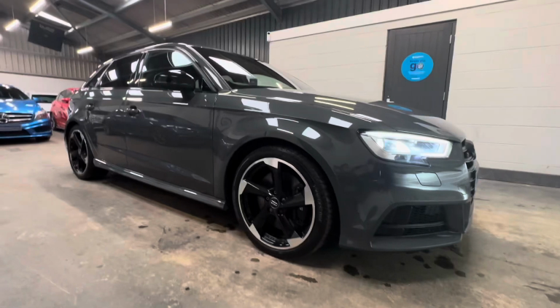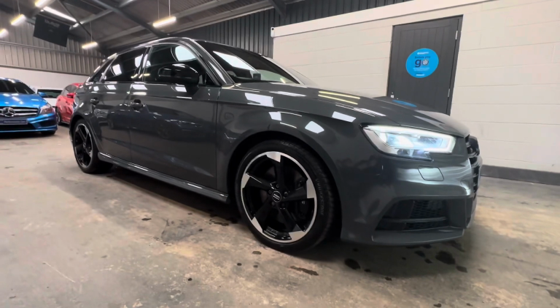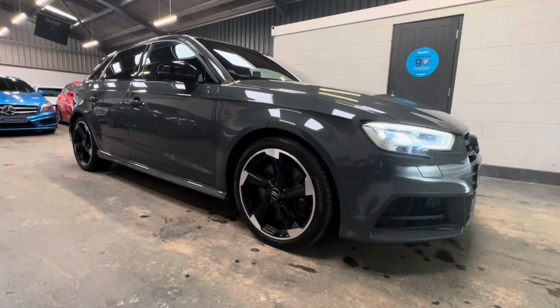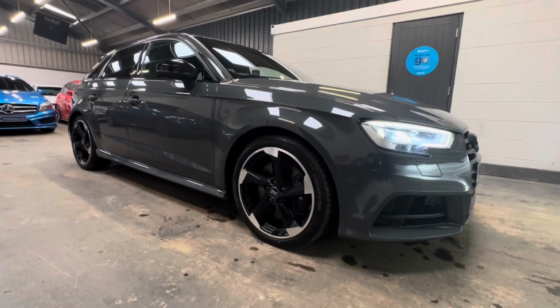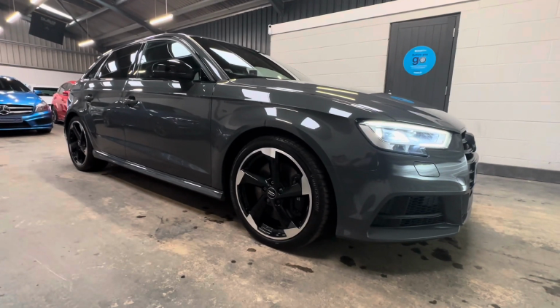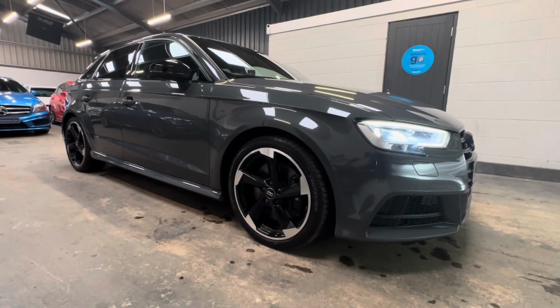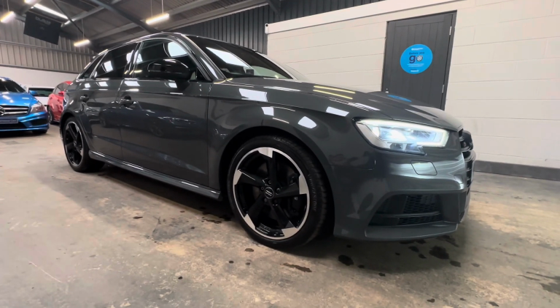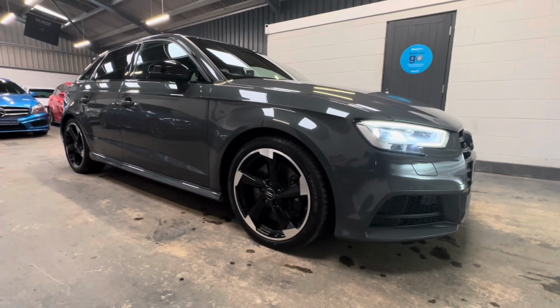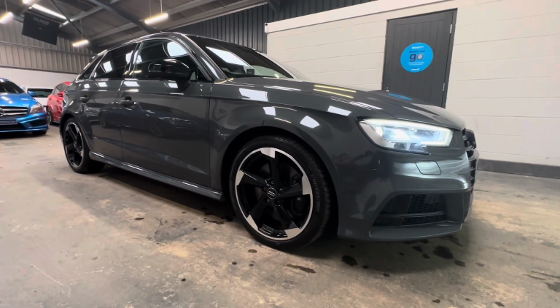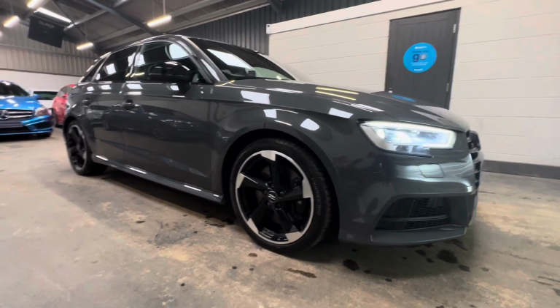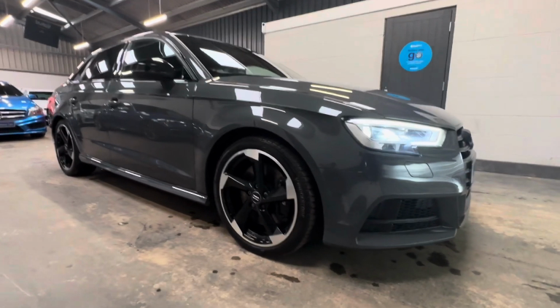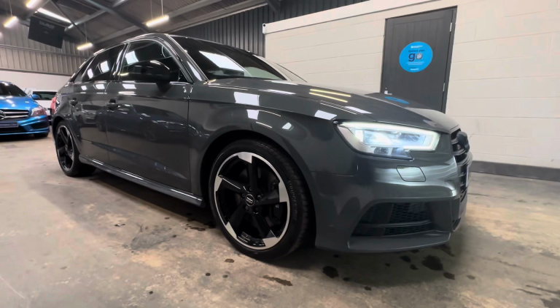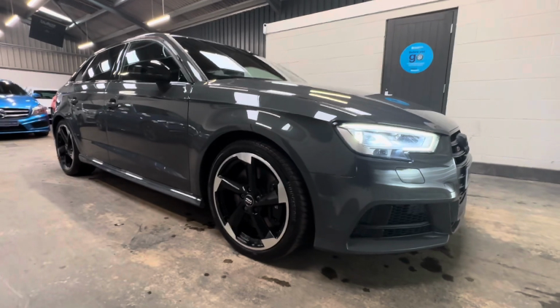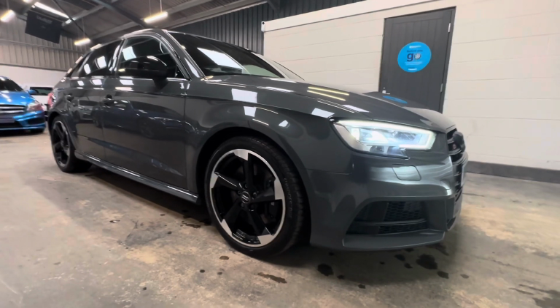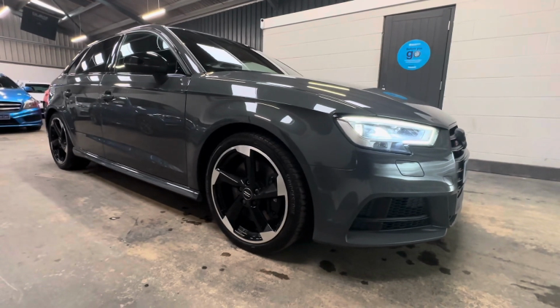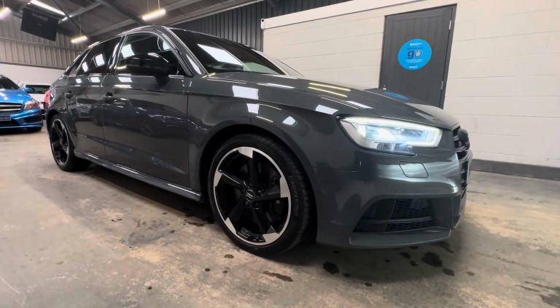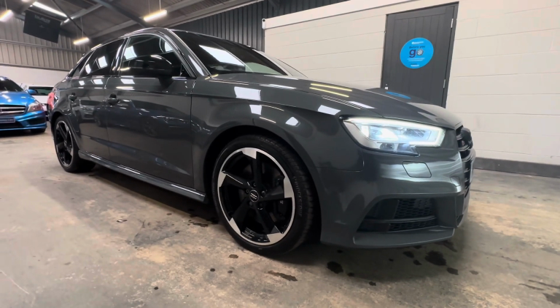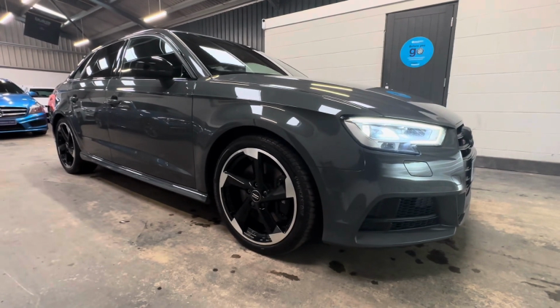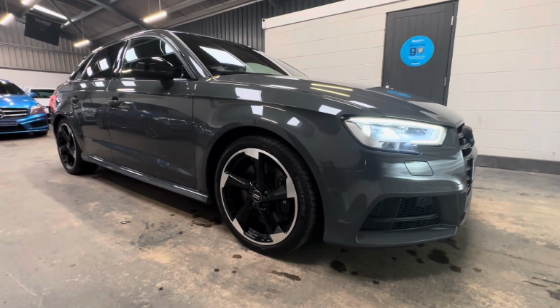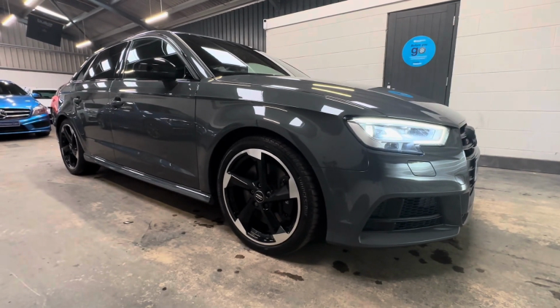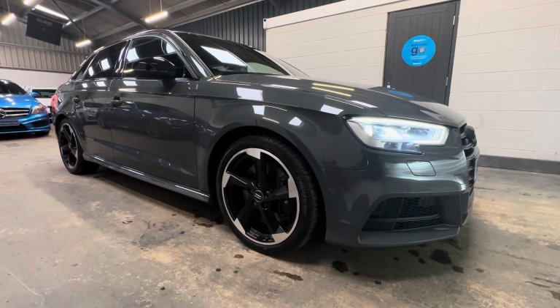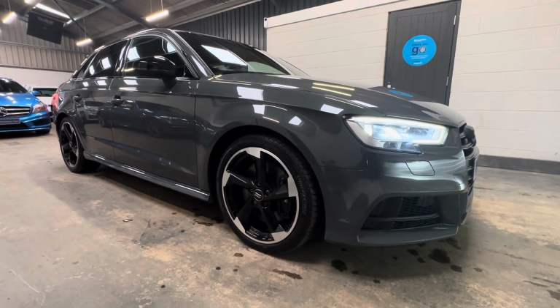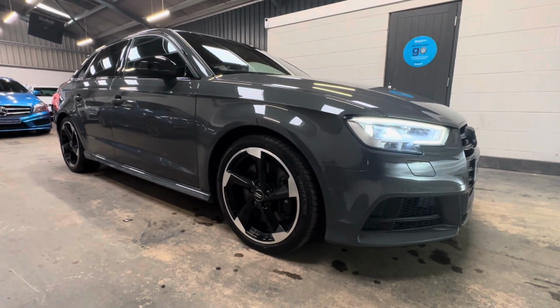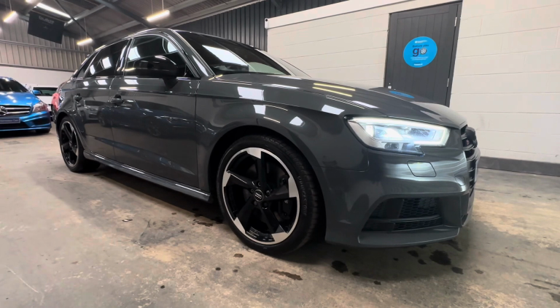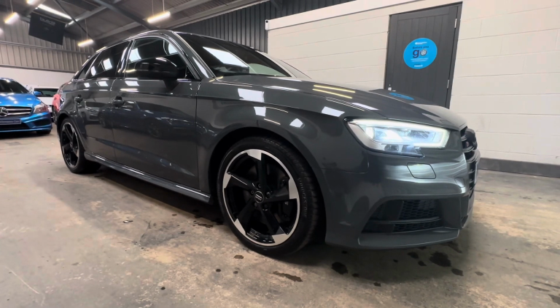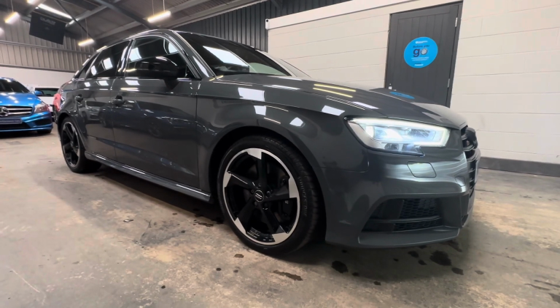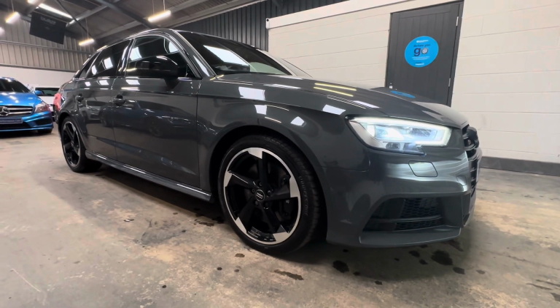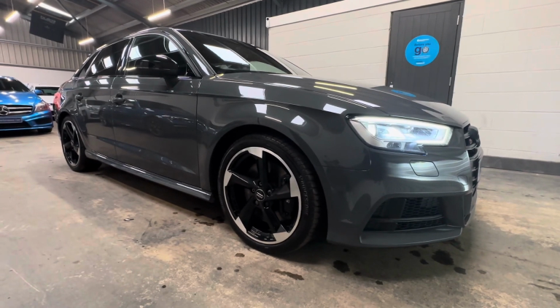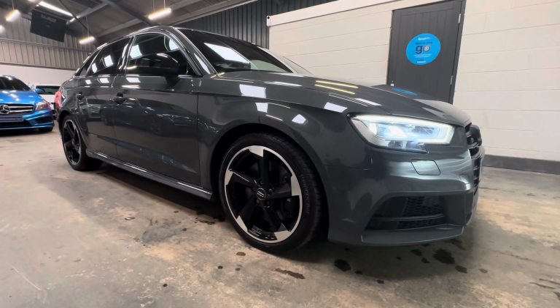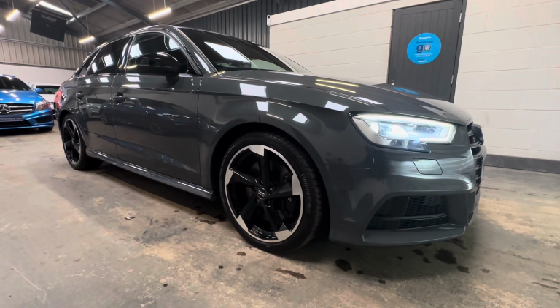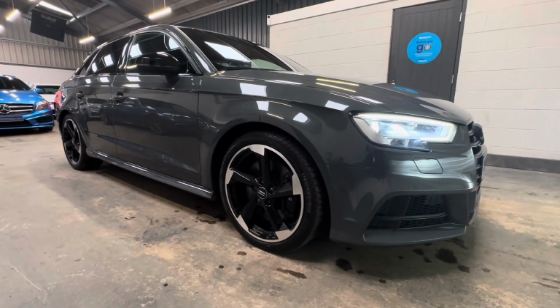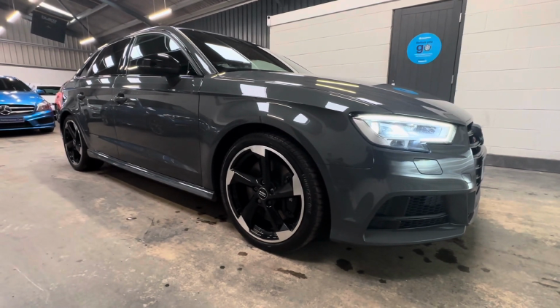Hello, it's Ben at BC Performance Cars. I appreciate you sparing some time to join me on this walk-around video on this 2017 67 model year Audi S3 Black Edition.